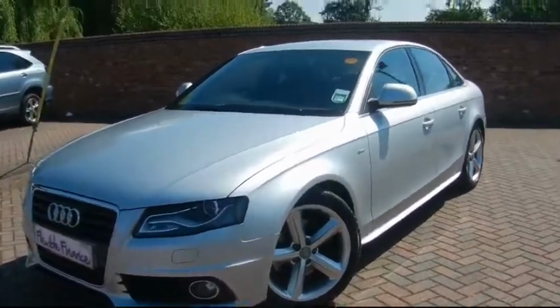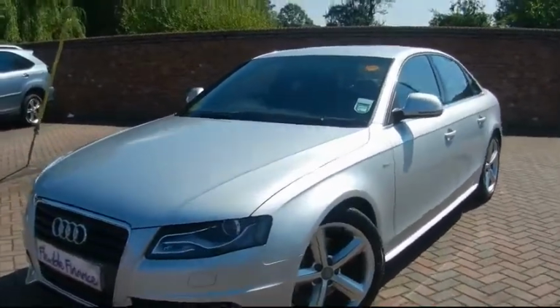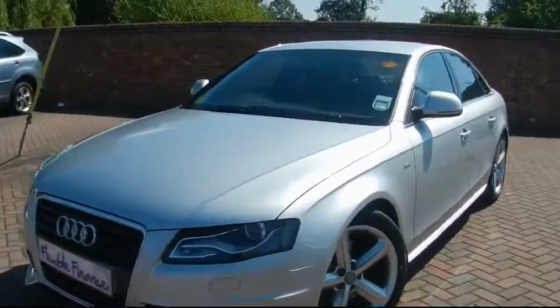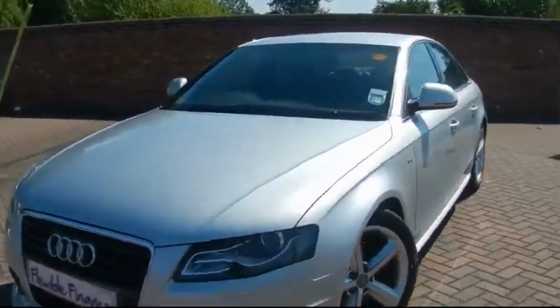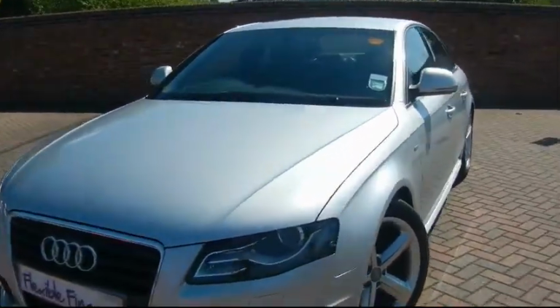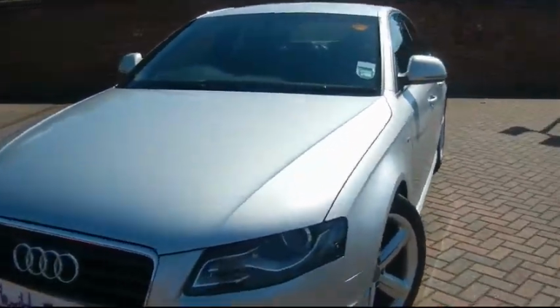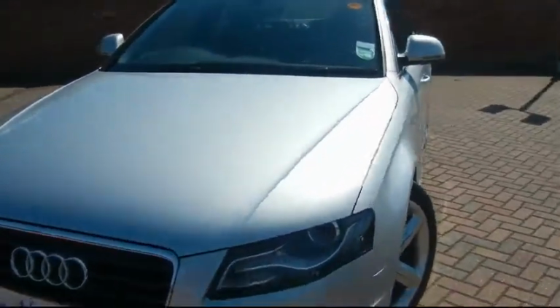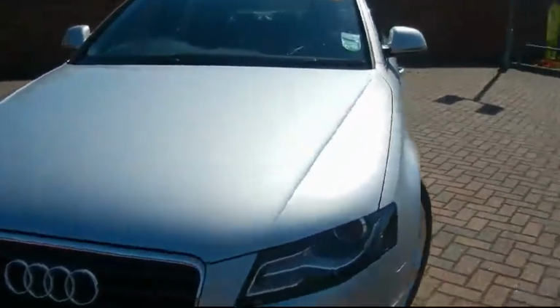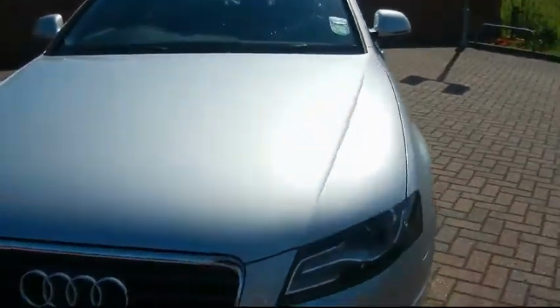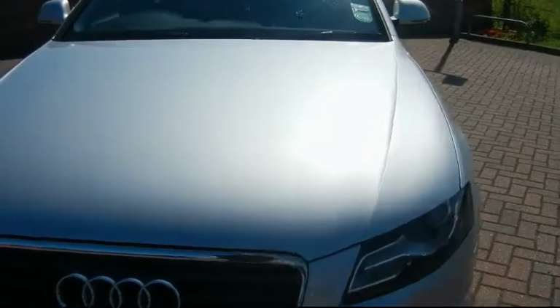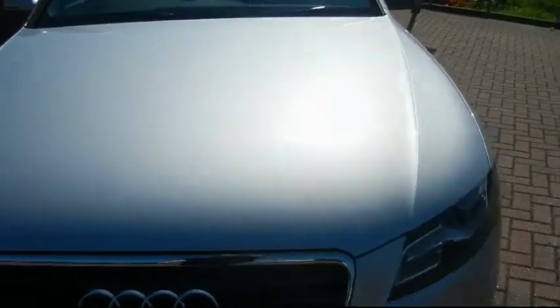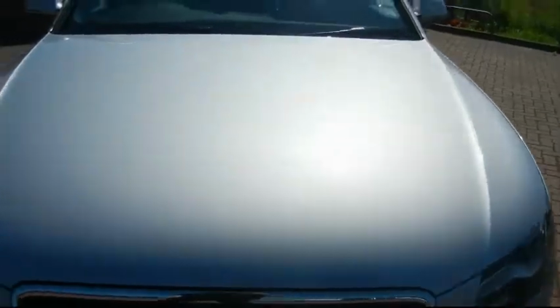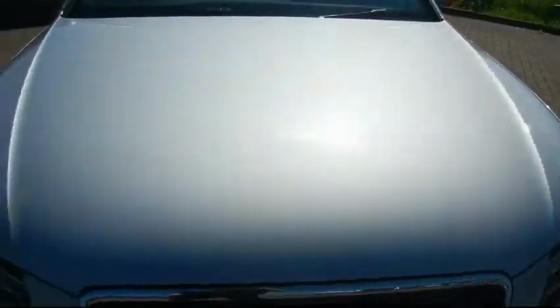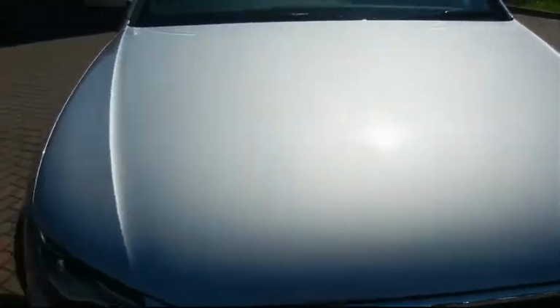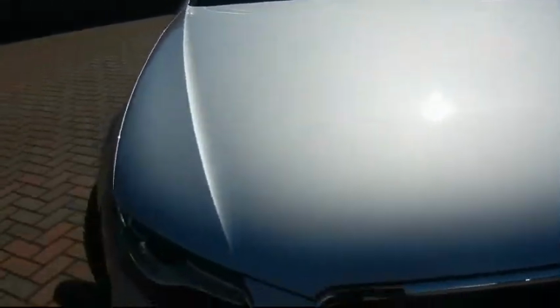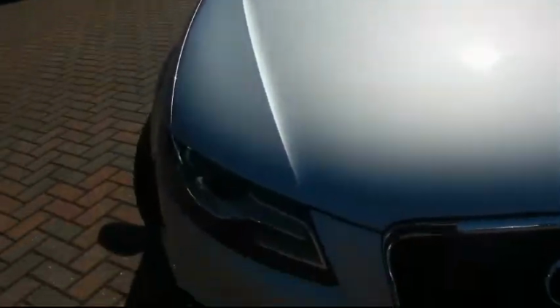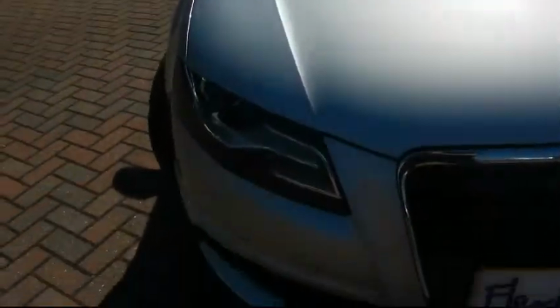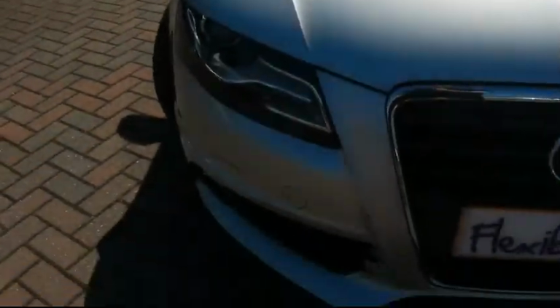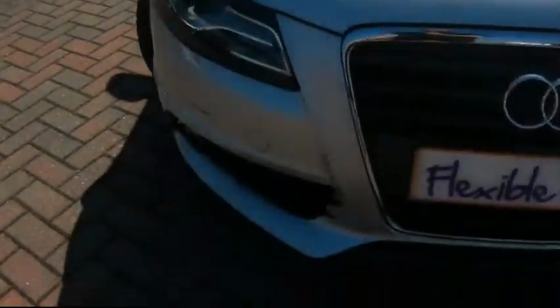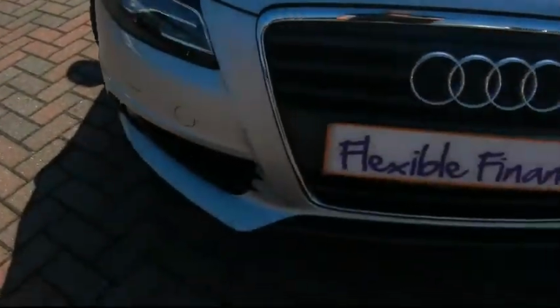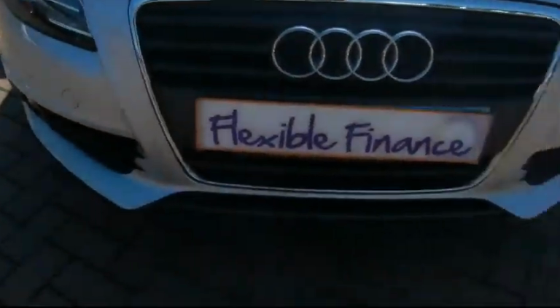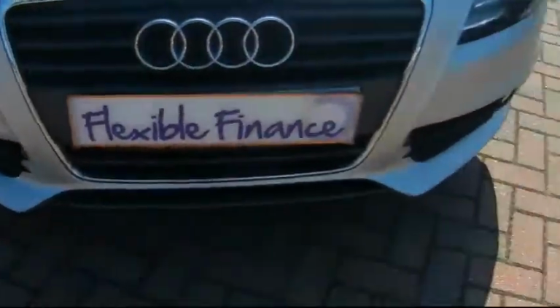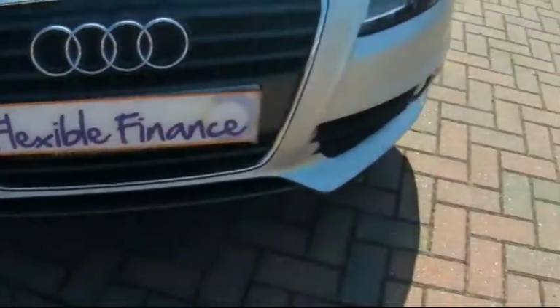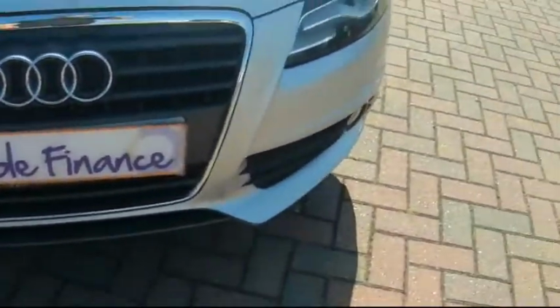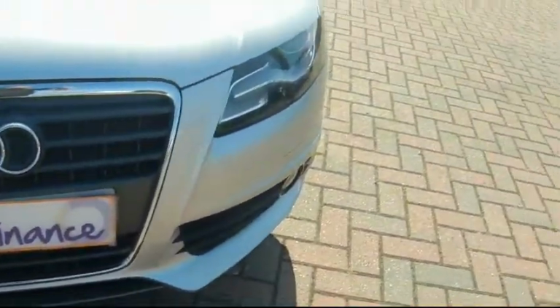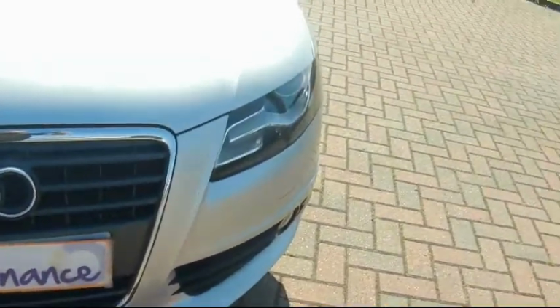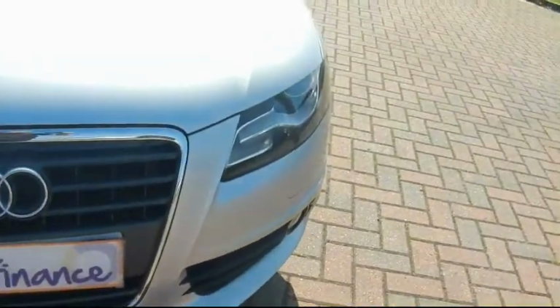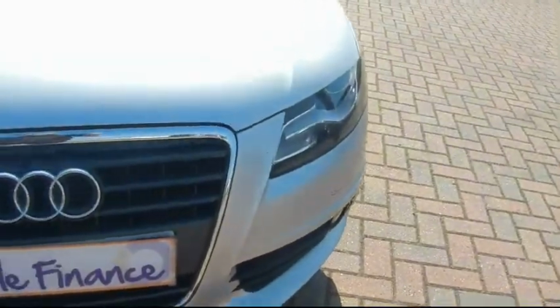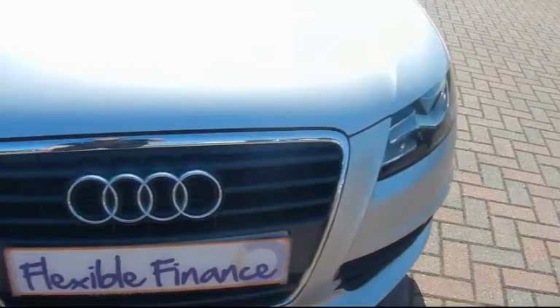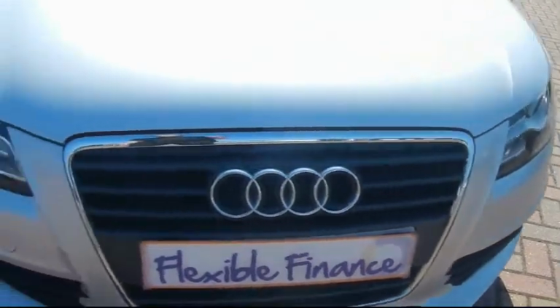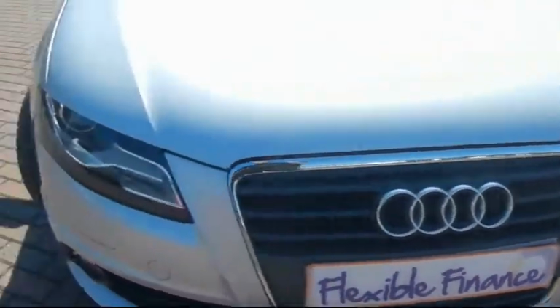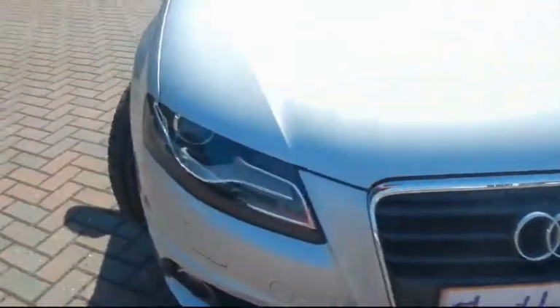Finished in silver, four door saloon. We're going to take you around the car so you can get a better idea of condition and the certain features of the vehicle.